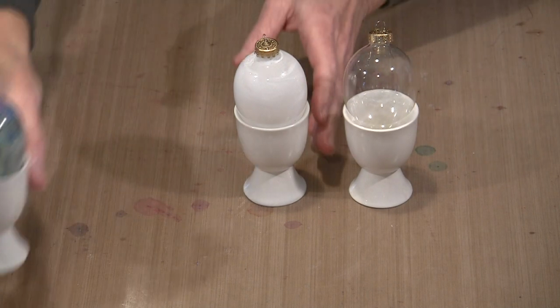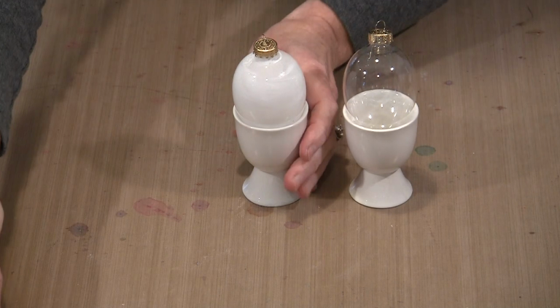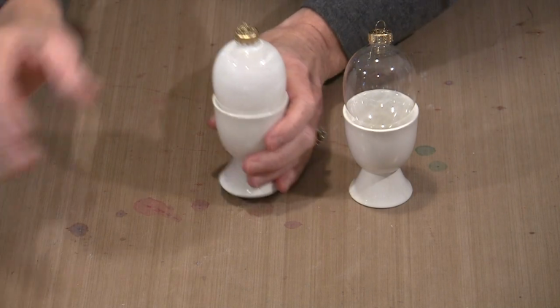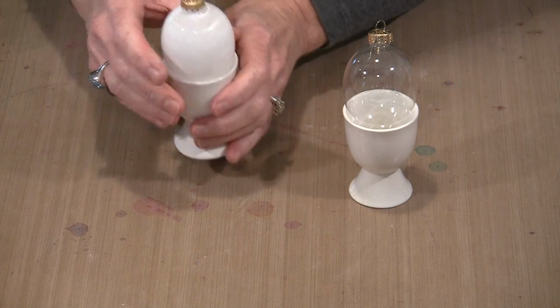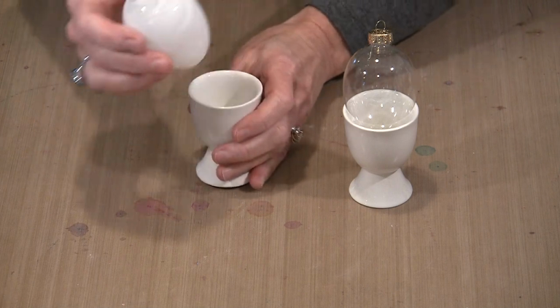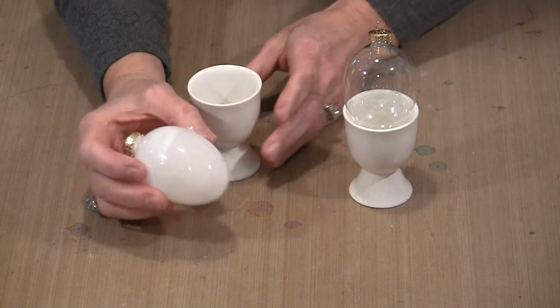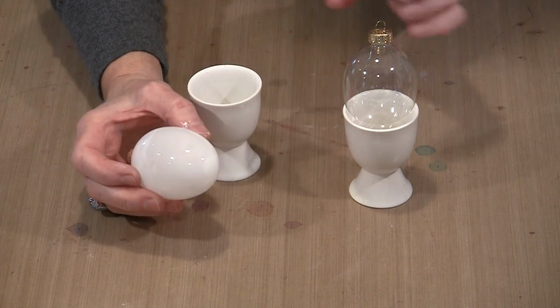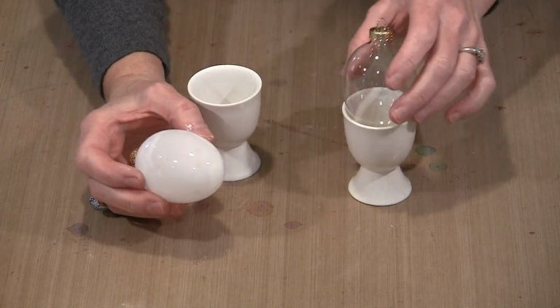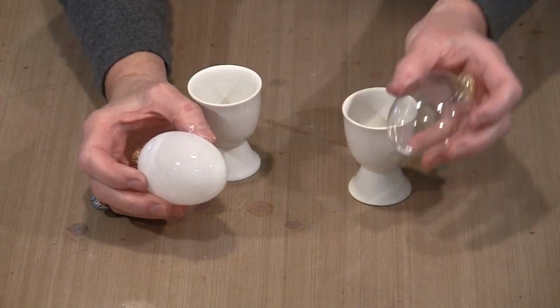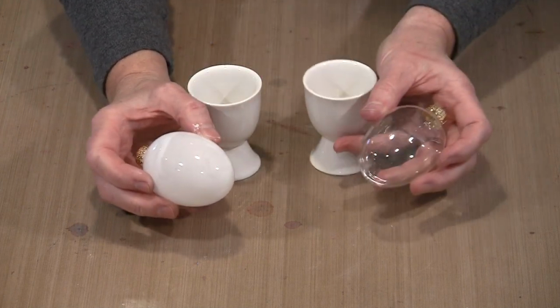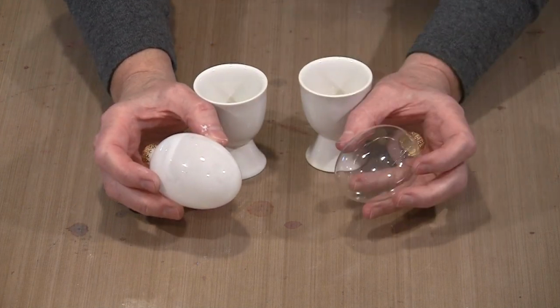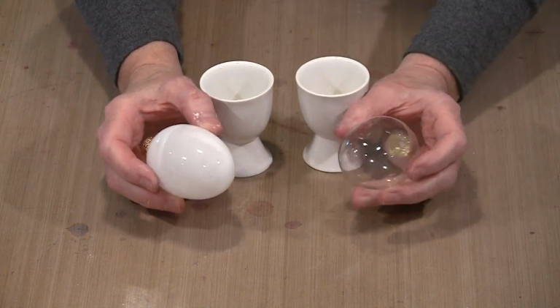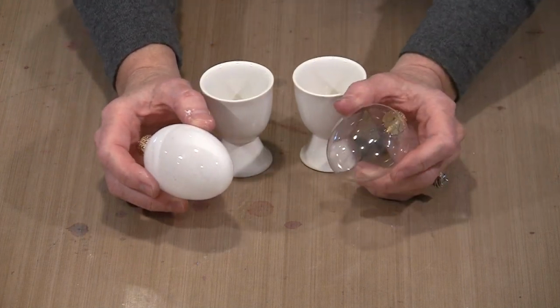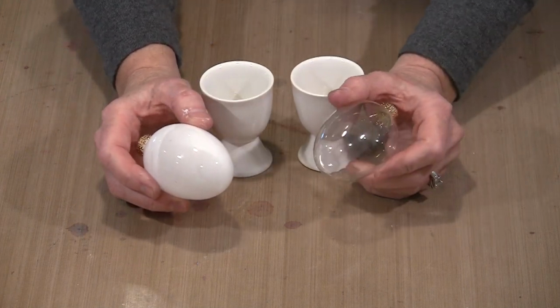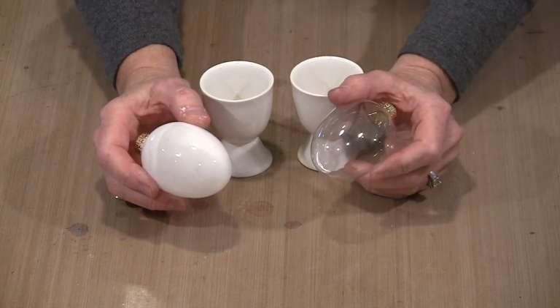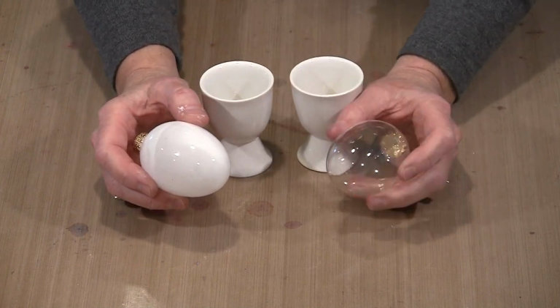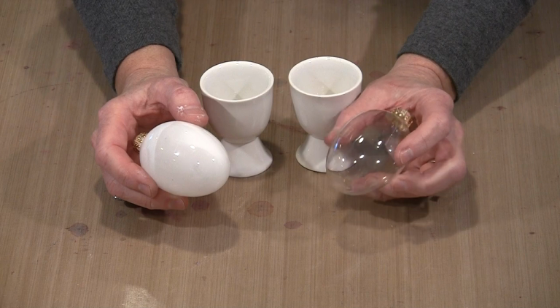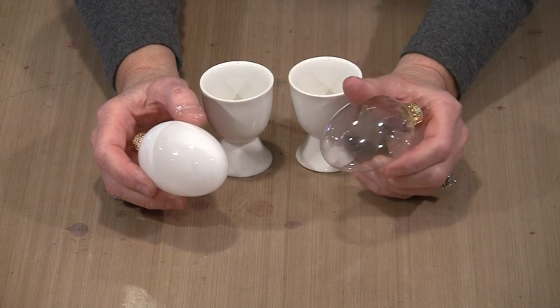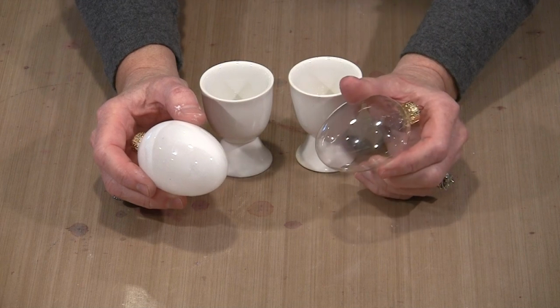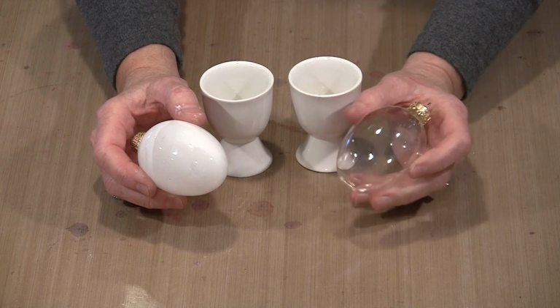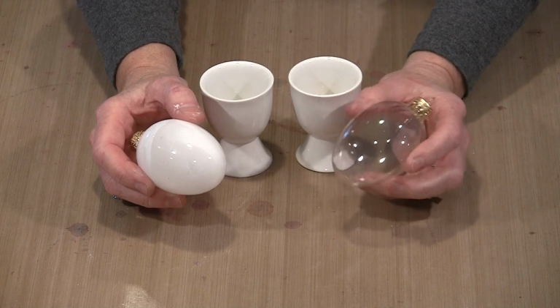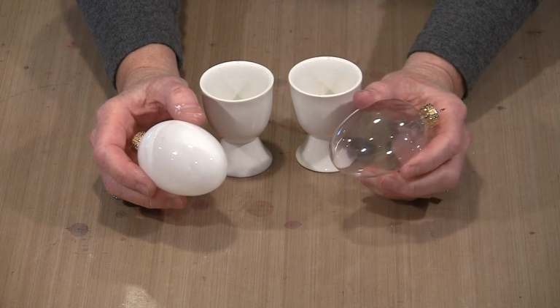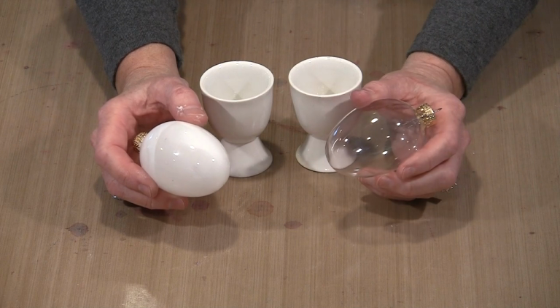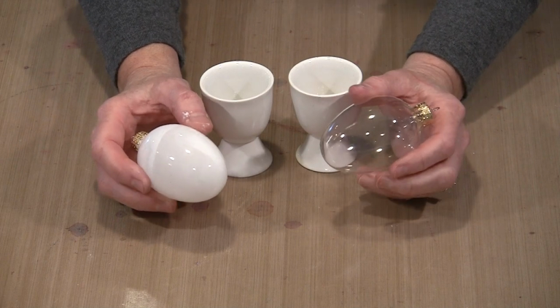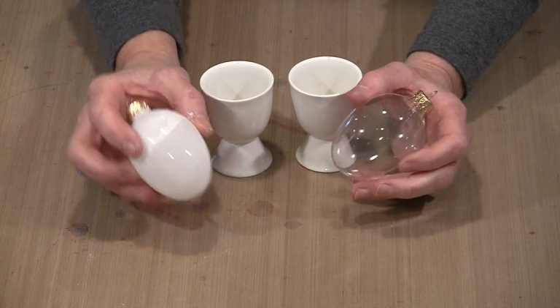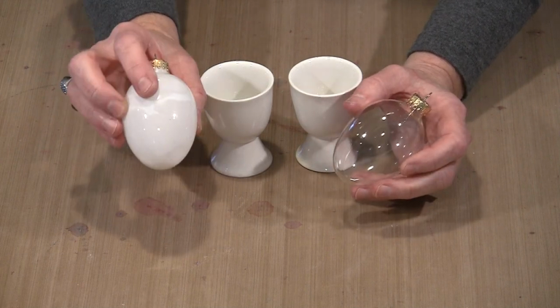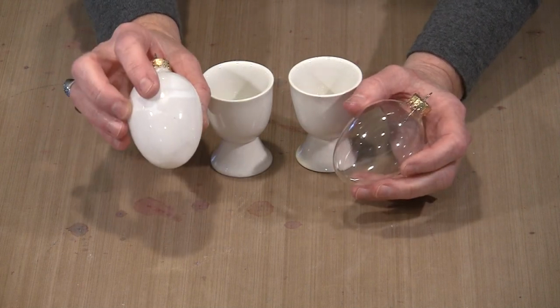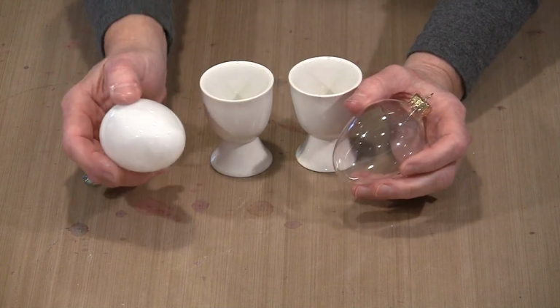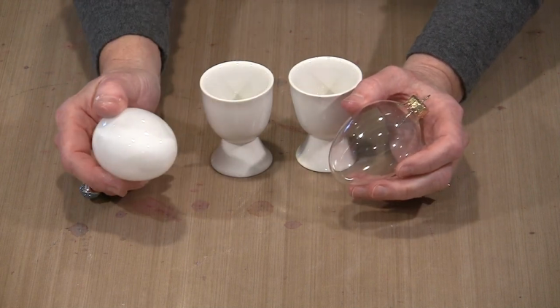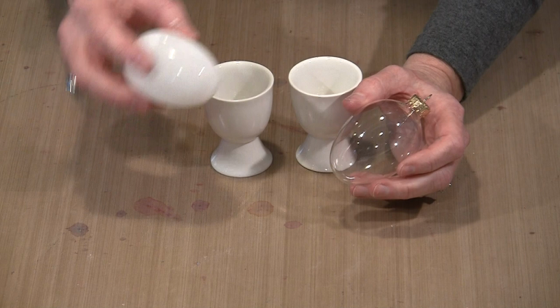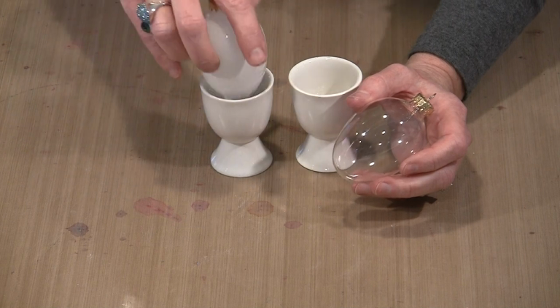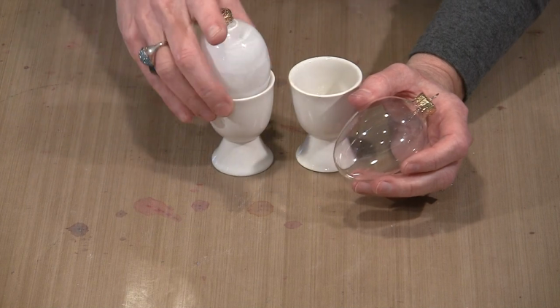The first thing you need to know: these ornaments start out clear. Alcohol inks are transparent, so if you put transparent inks on something that's clear, you're not going to see them.